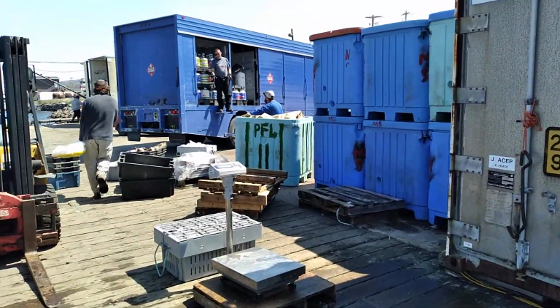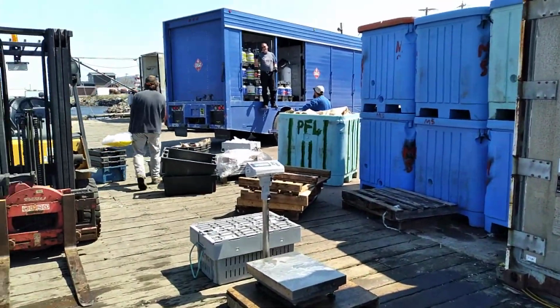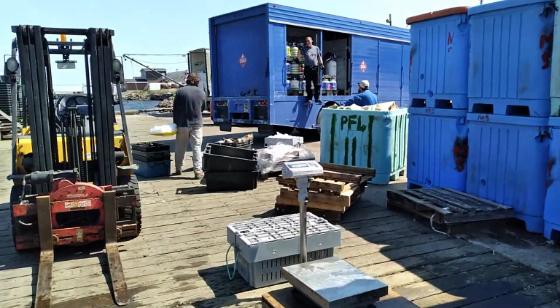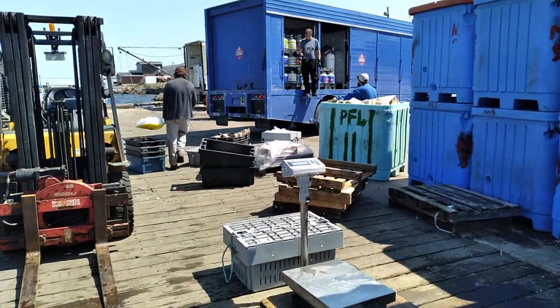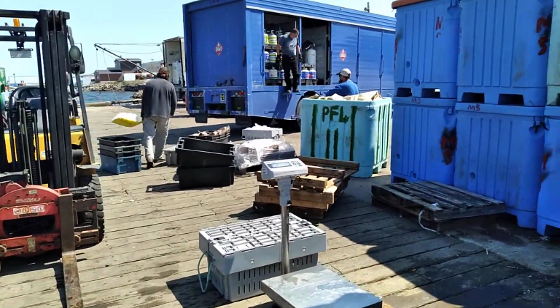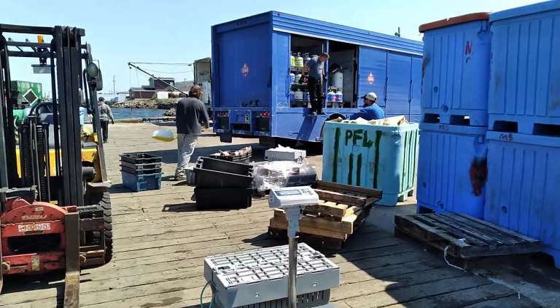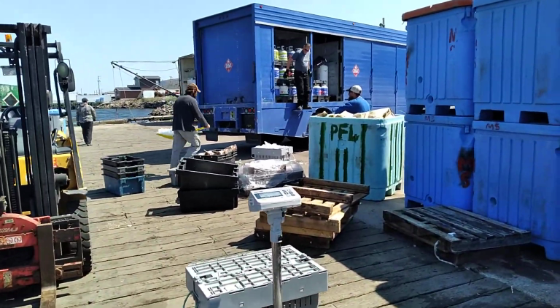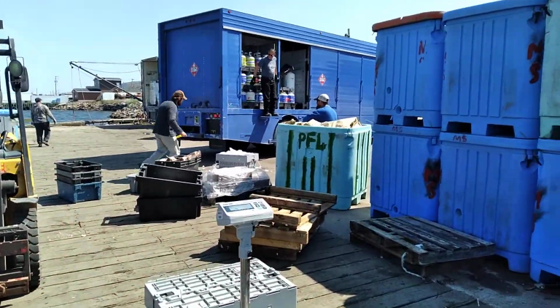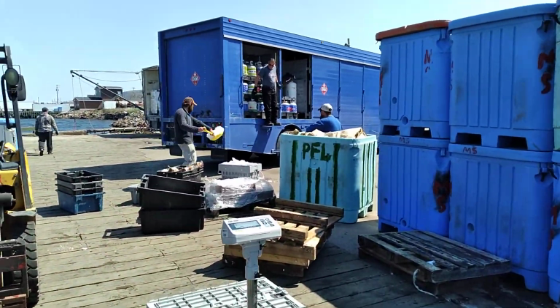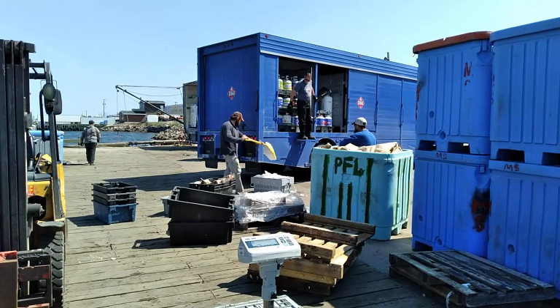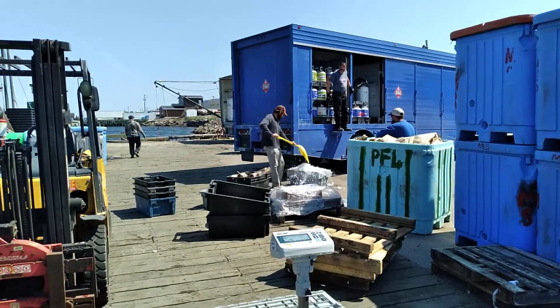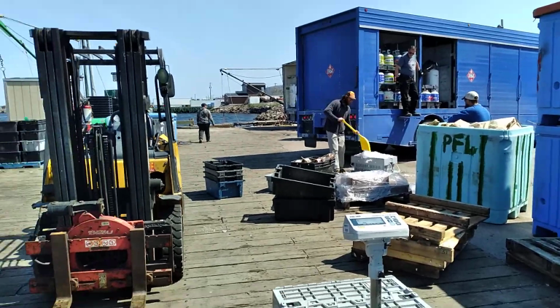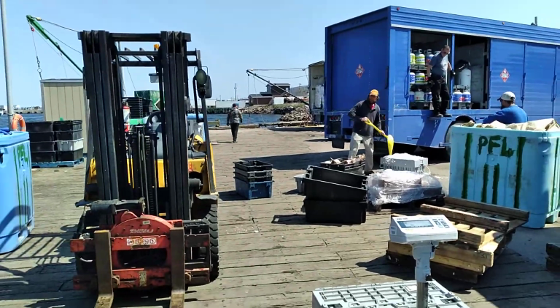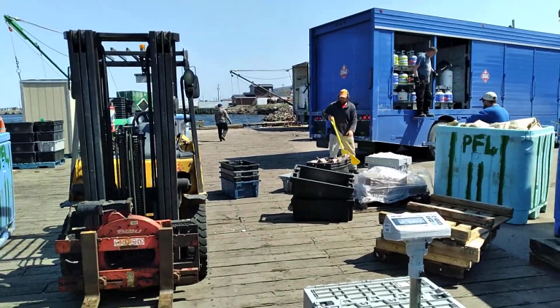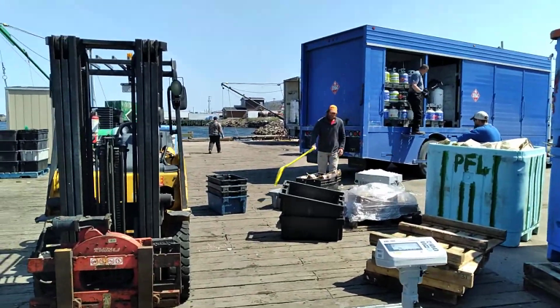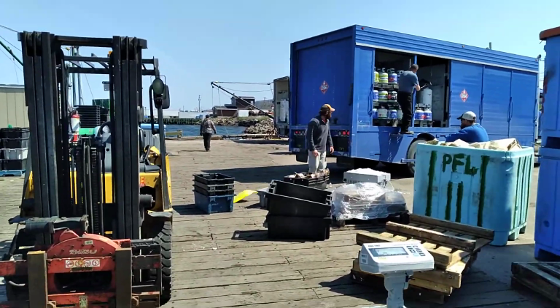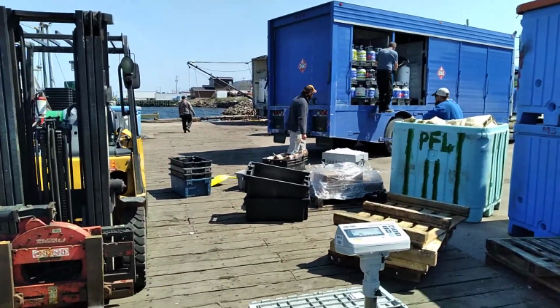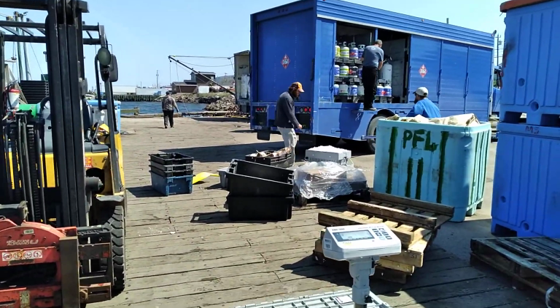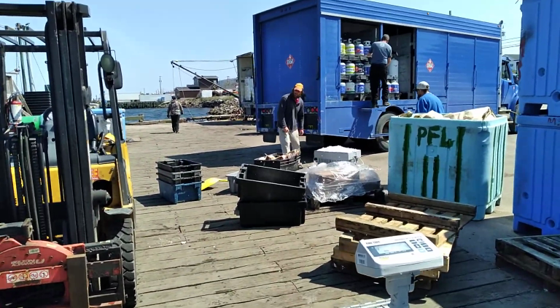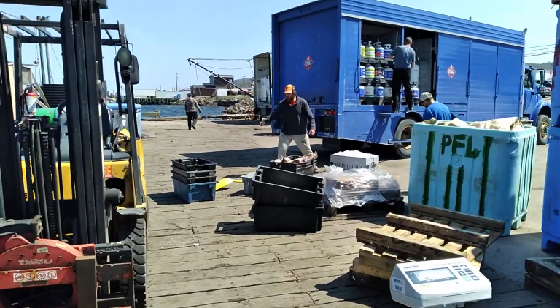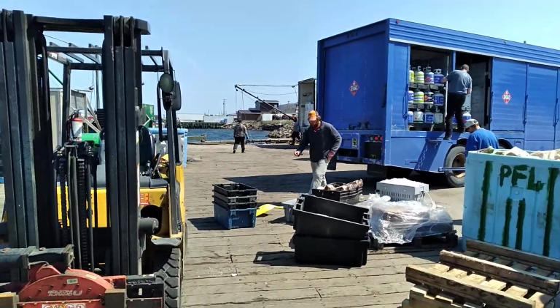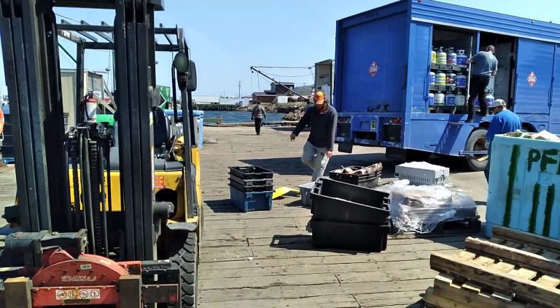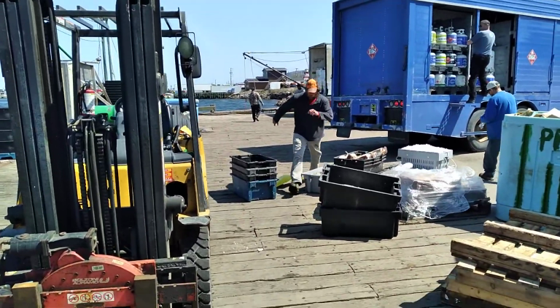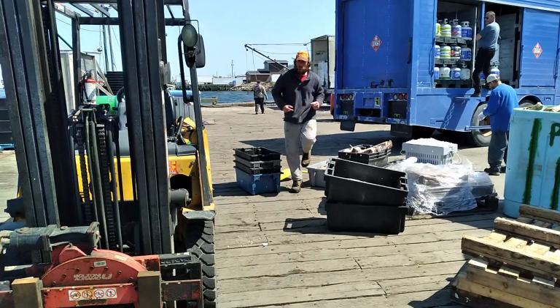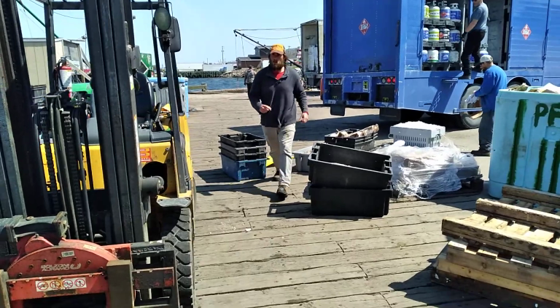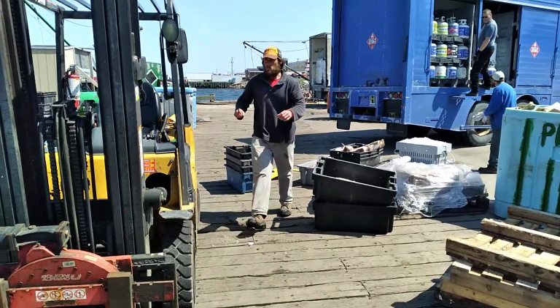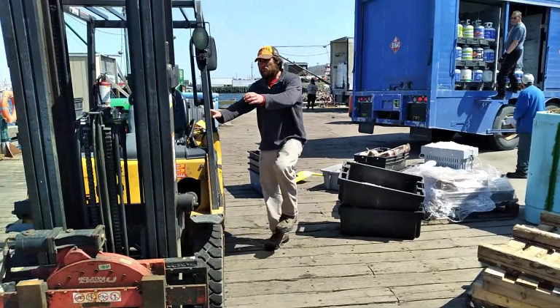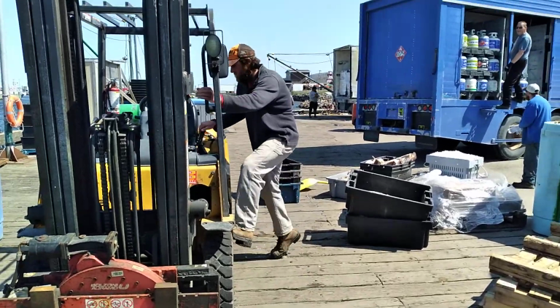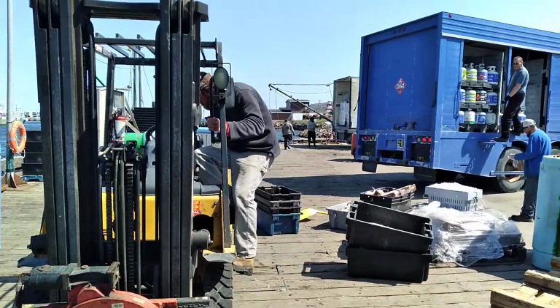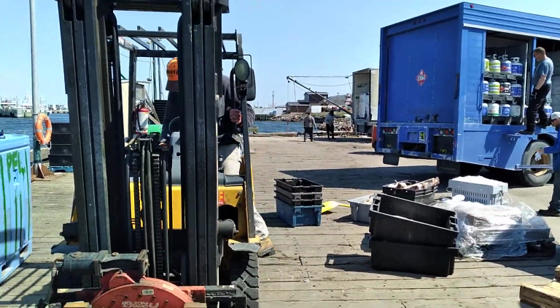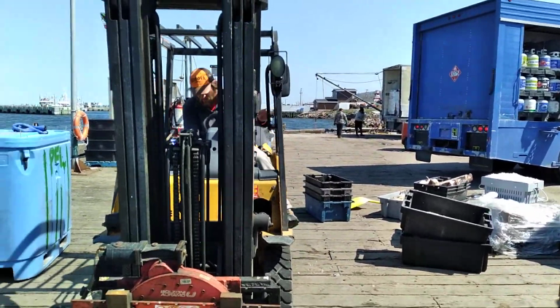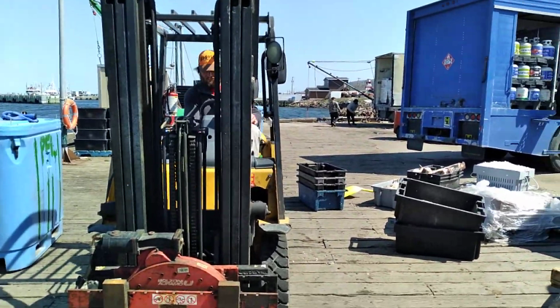We're getting a truck loaded up with some lobster, dropping off some propane to the fishermen. Yeah, I mean, I'll go over to the forklift — yes, we'll use the forklift.